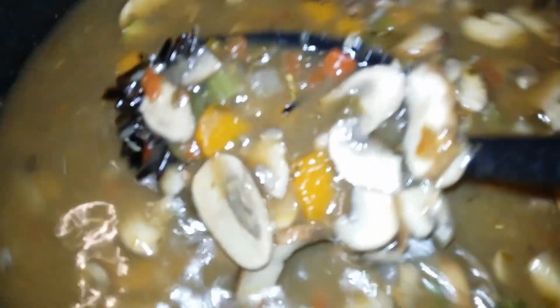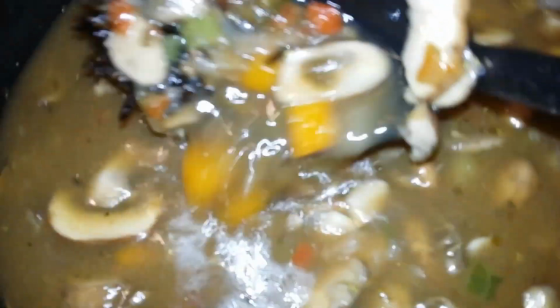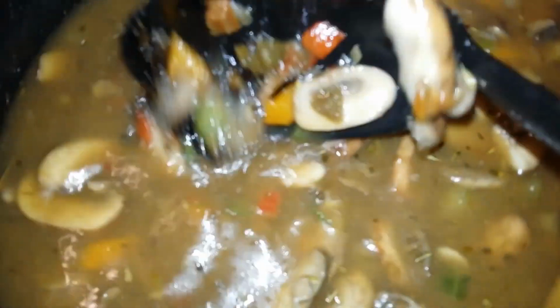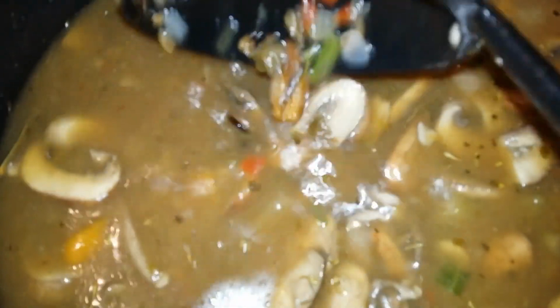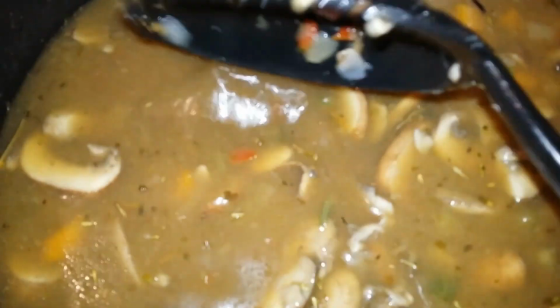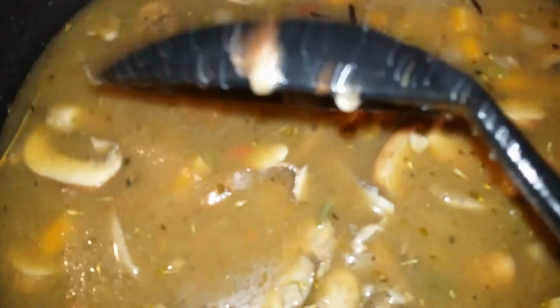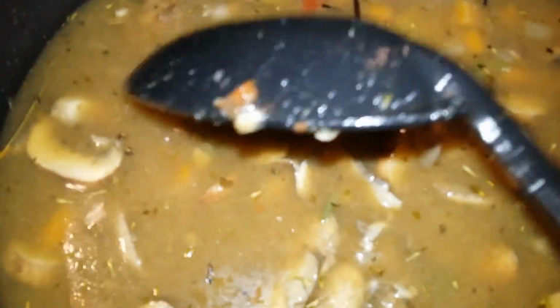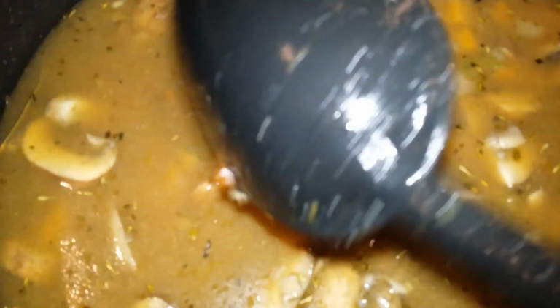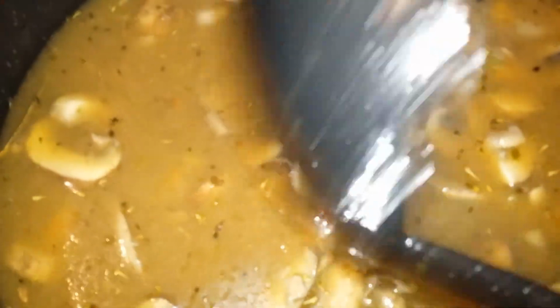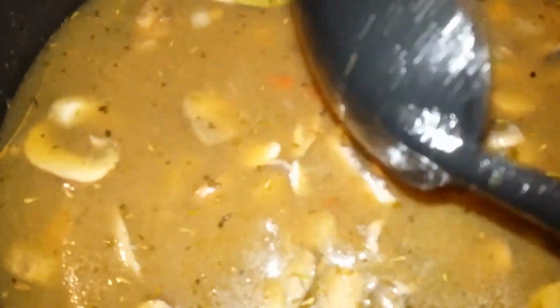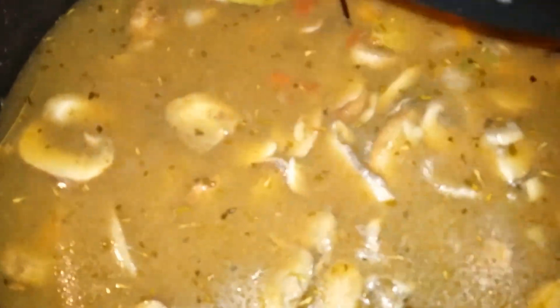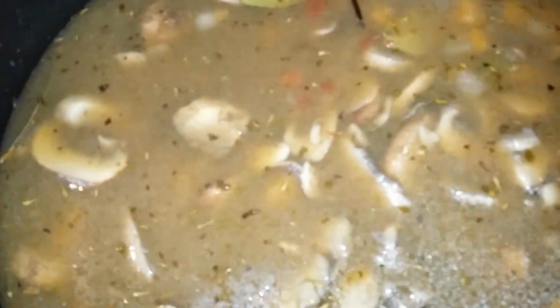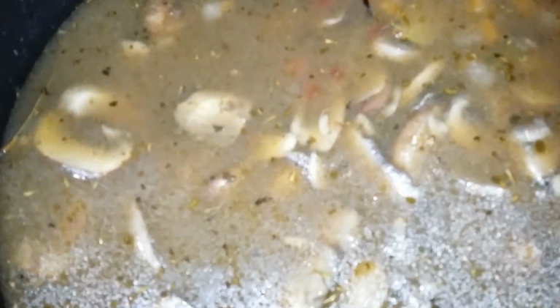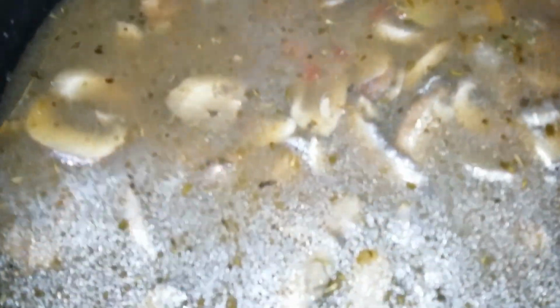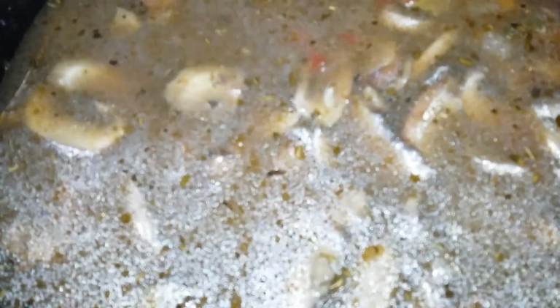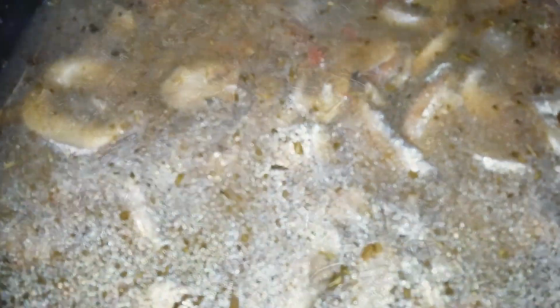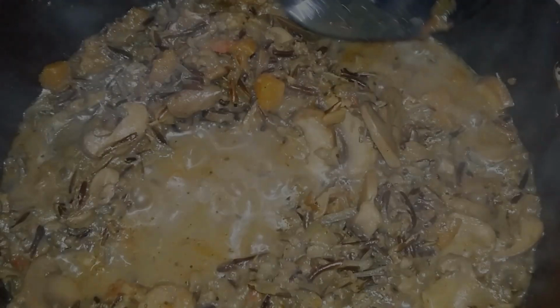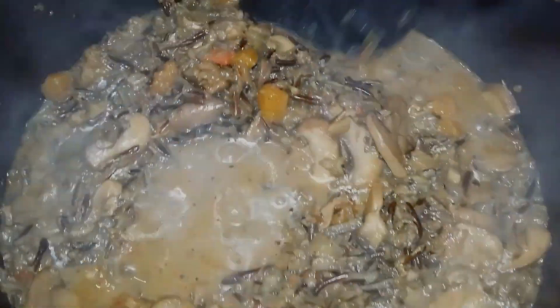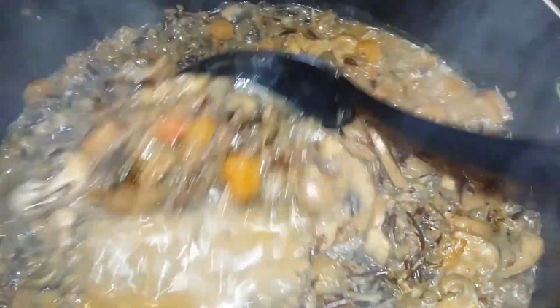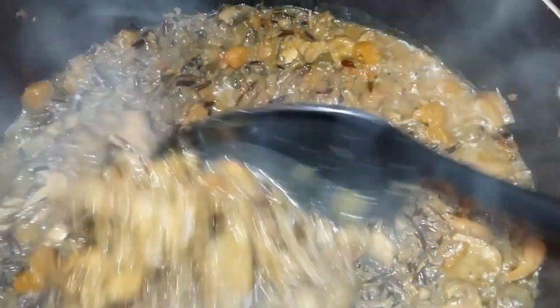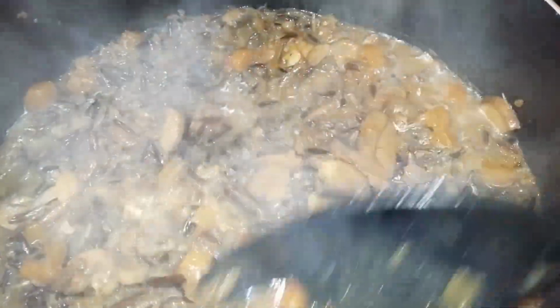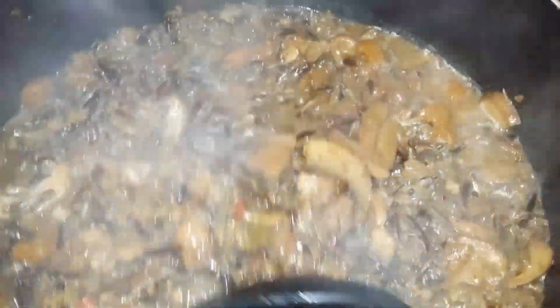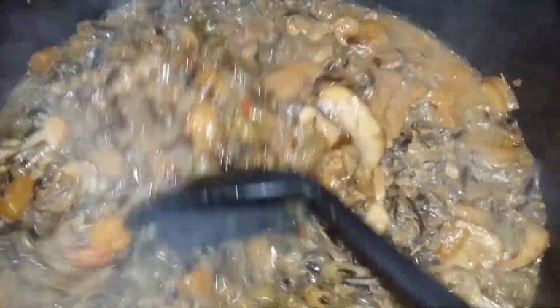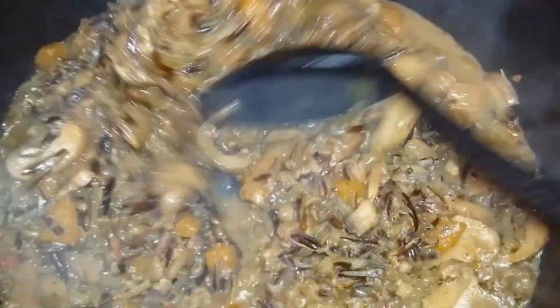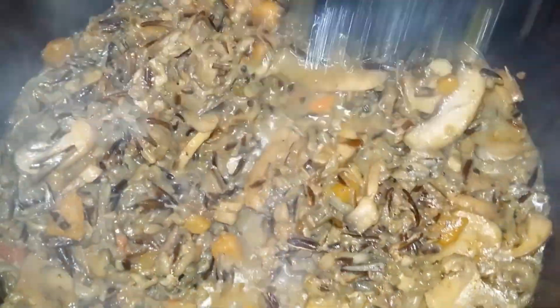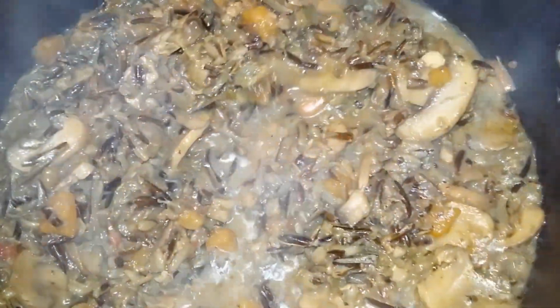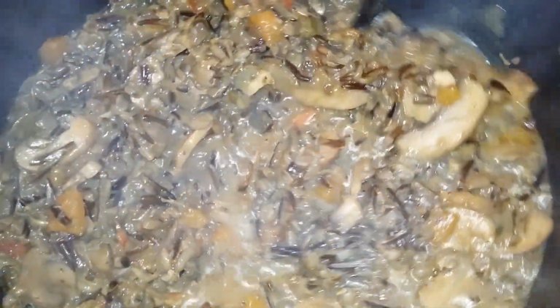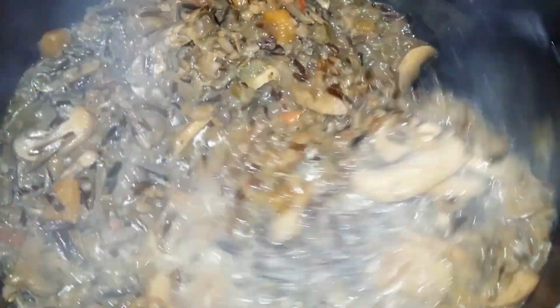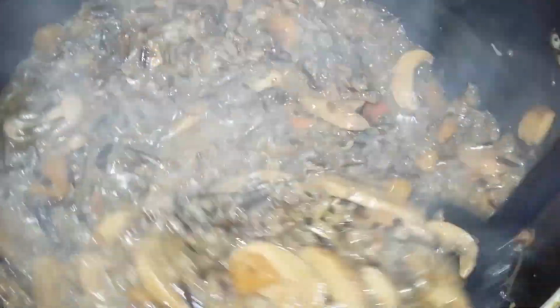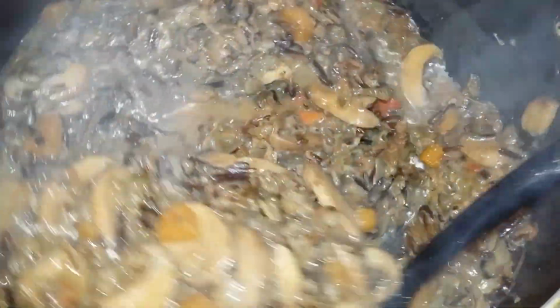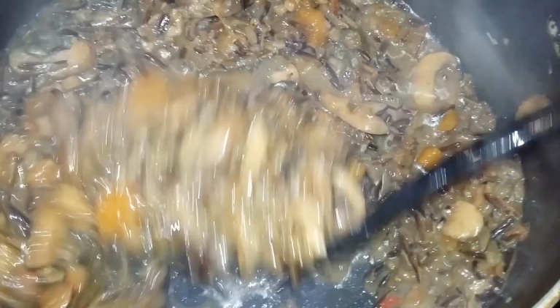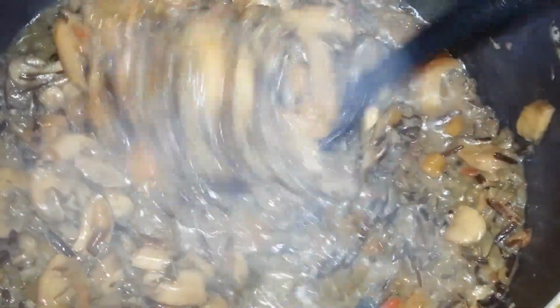Cover that with a lid and let that simmer over low heat for about 30 to 45 minutes. You want your rice to be cooked about 90 percent of the way through.